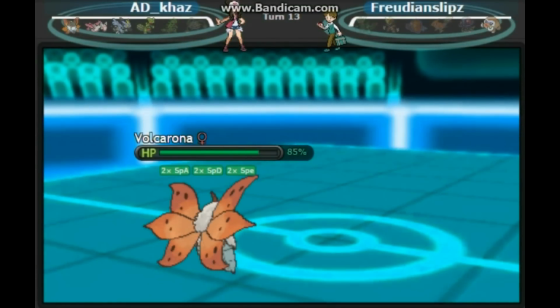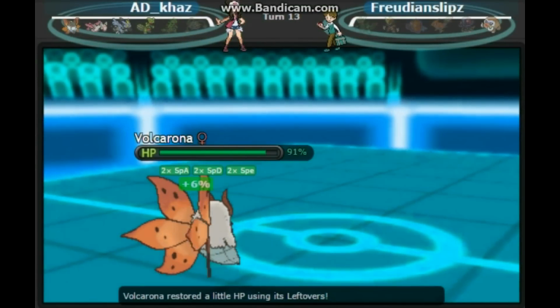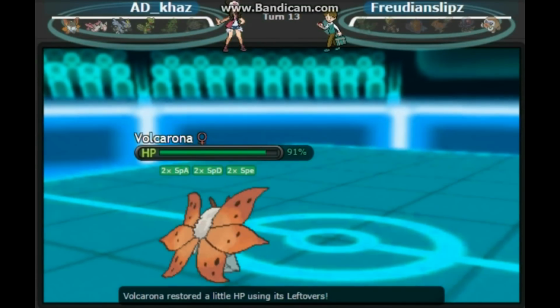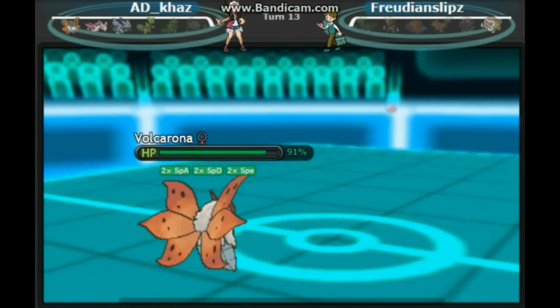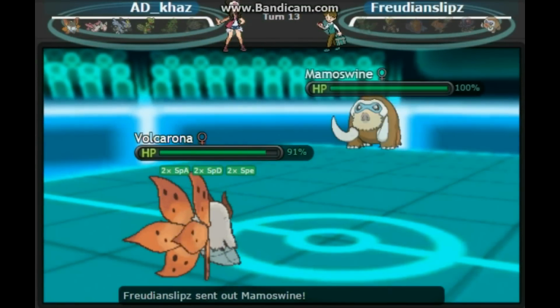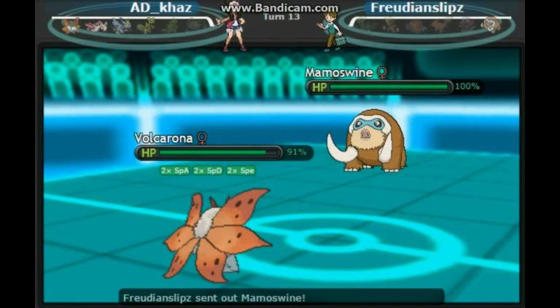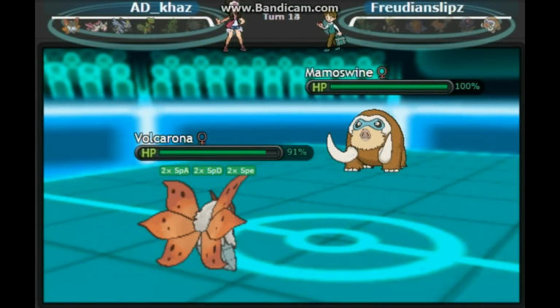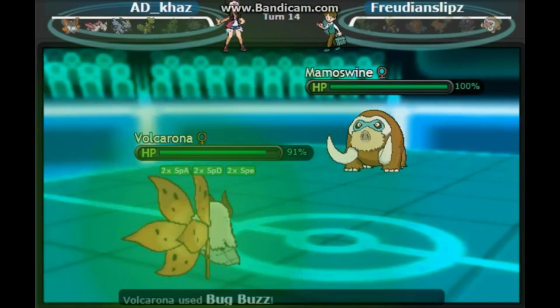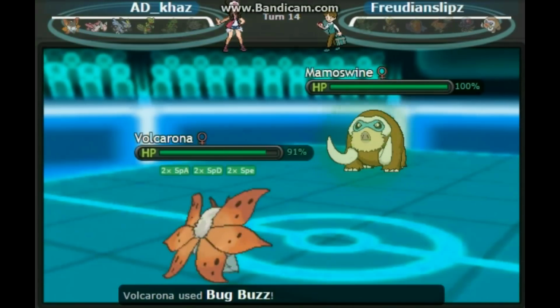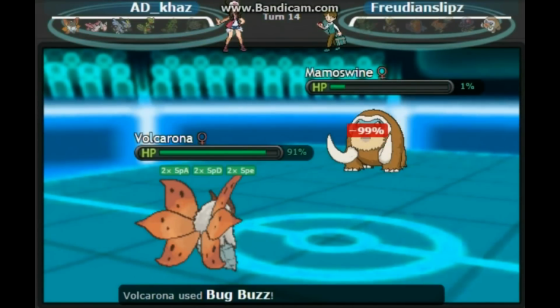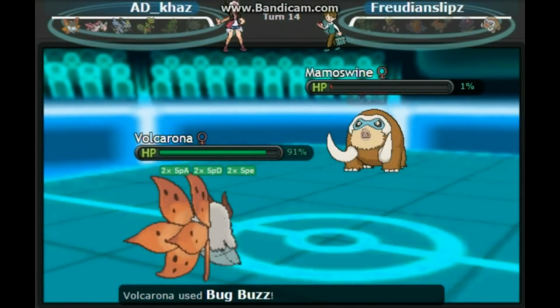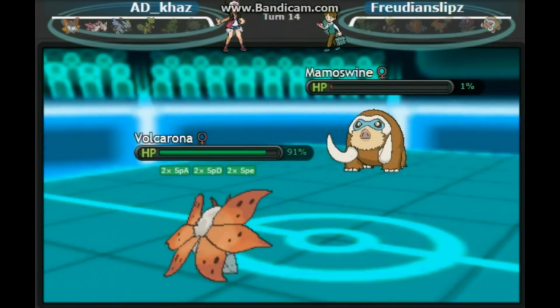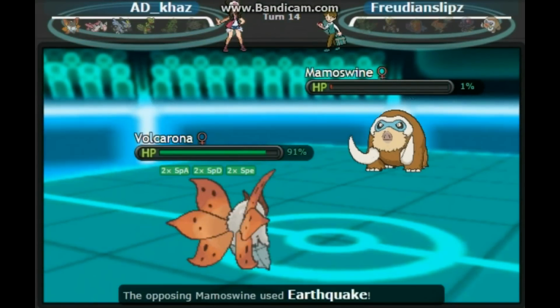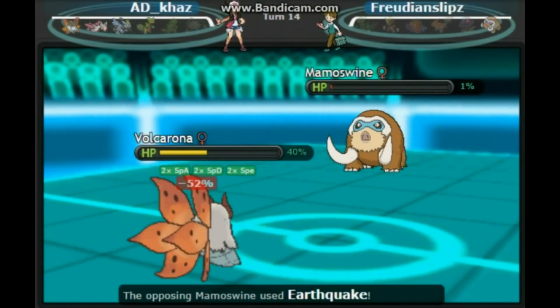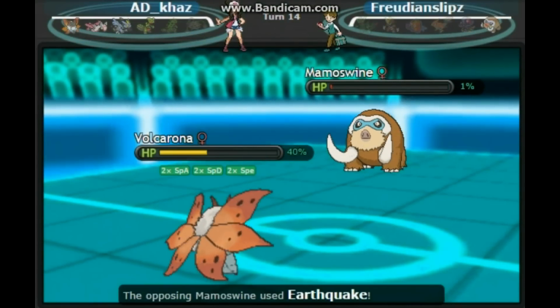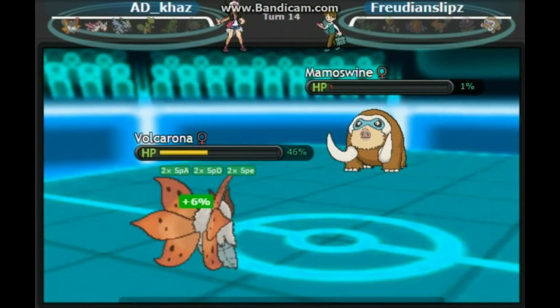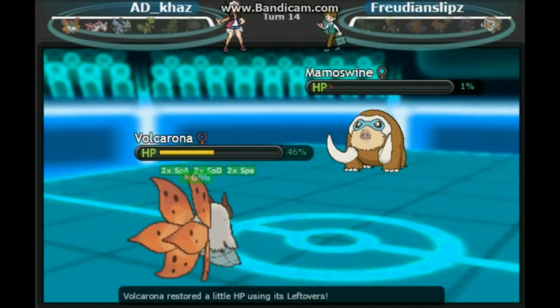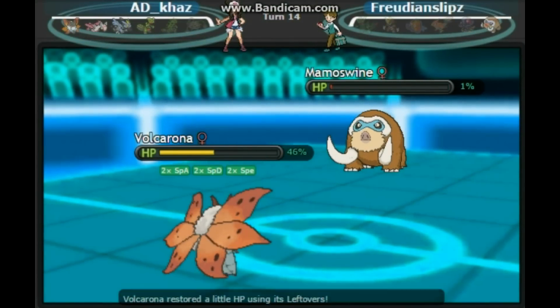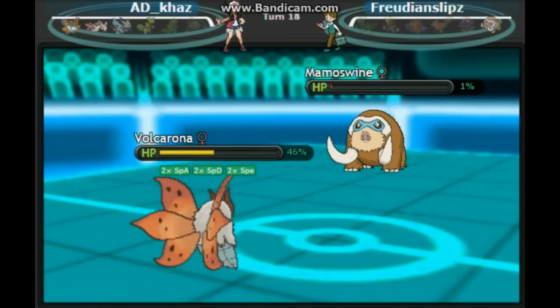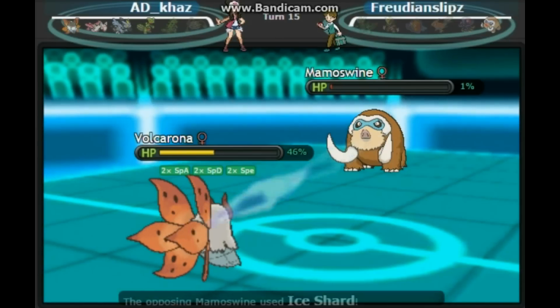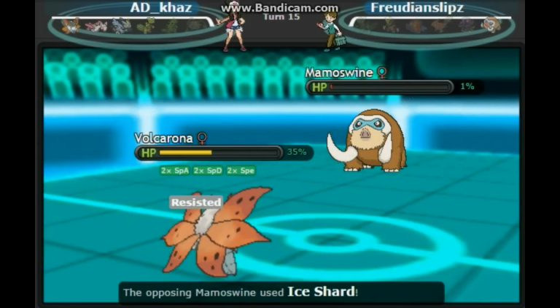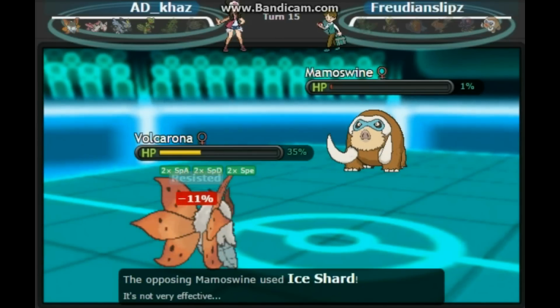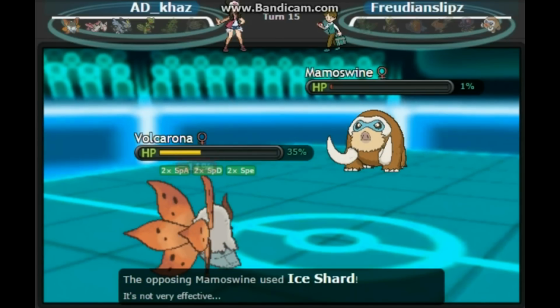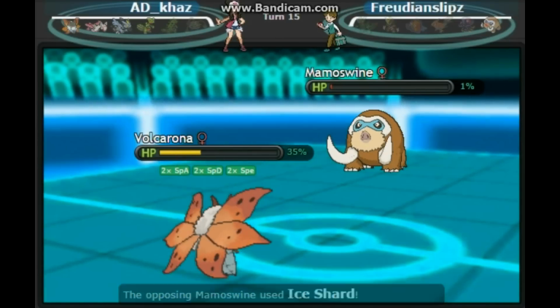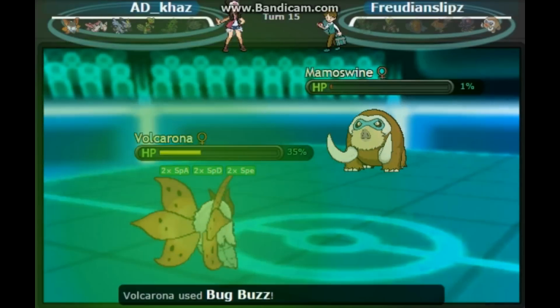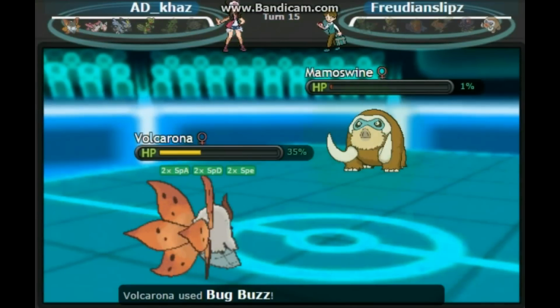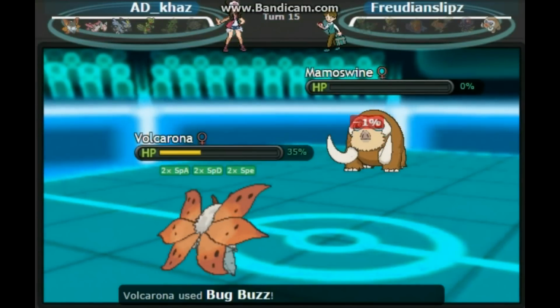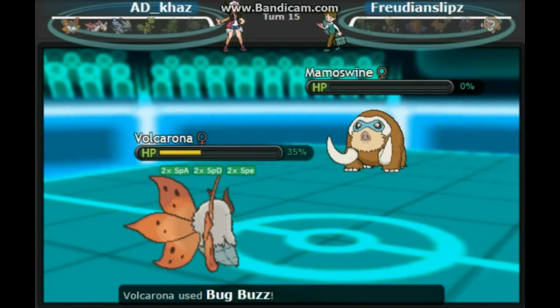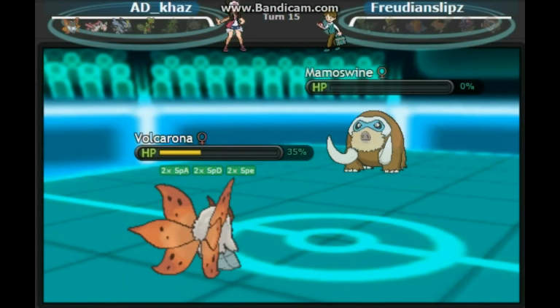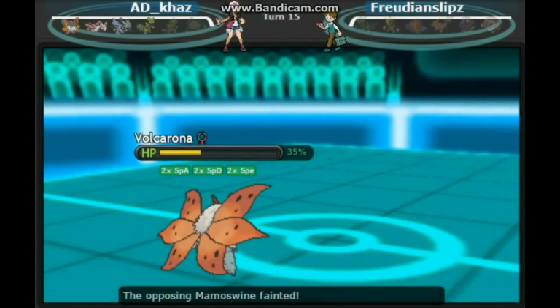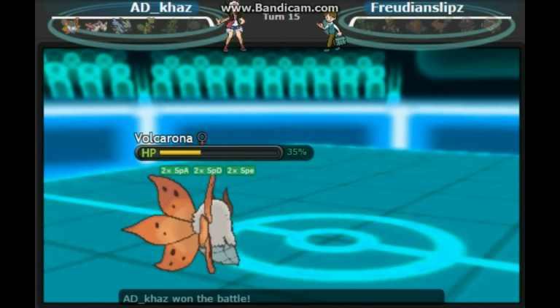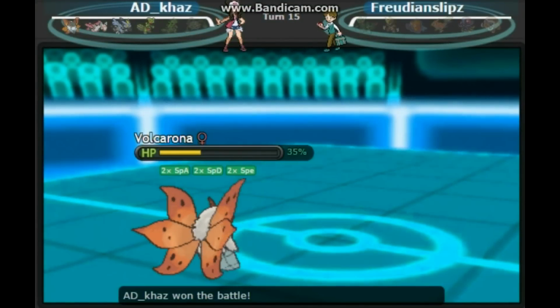Luckily though, he was able to keep his Mamoswine's Focus Sash intact, so he can at least get one attack off. Bug Buzz gets him down to his Focus Sash, his Earthquake does a lot of damage to me but doesn't quite kill me, and the Ice Shard does no damage at all — so Bug Buzz will easily finish this game. And Volcarona, nice and swept.